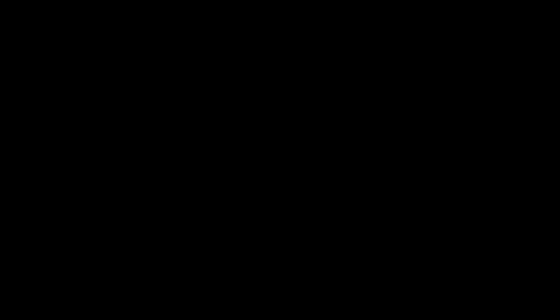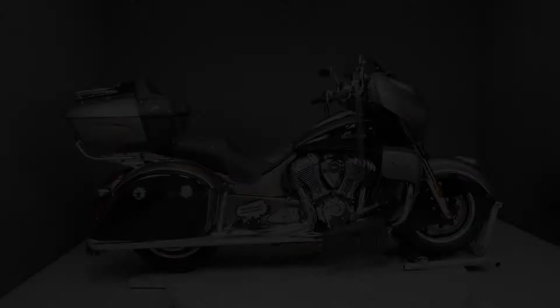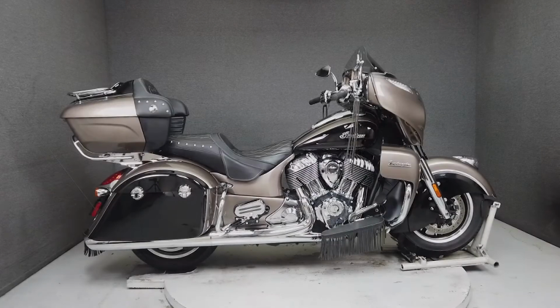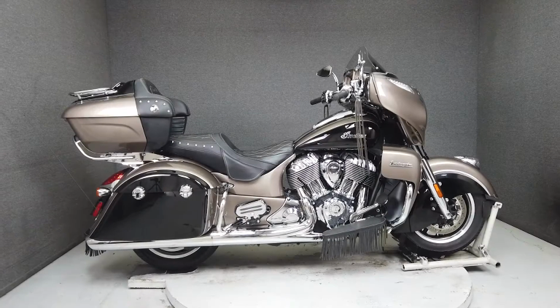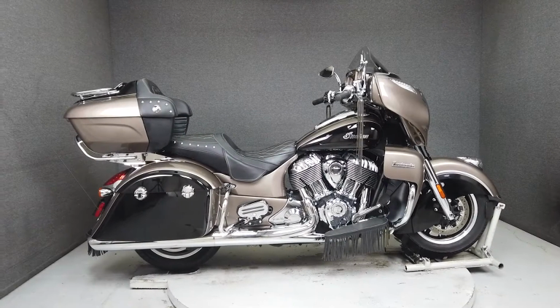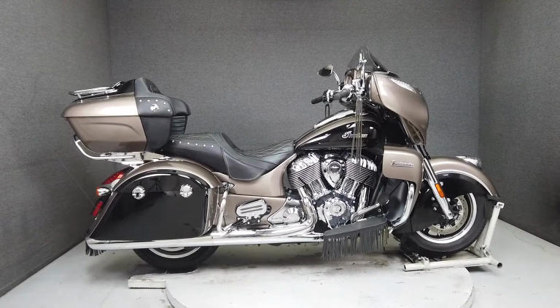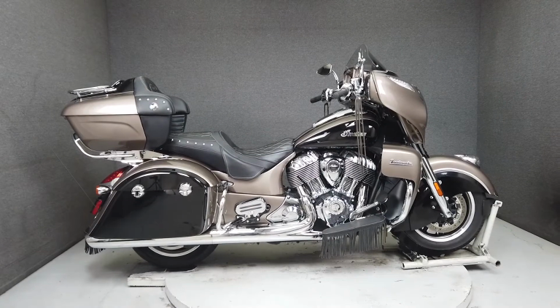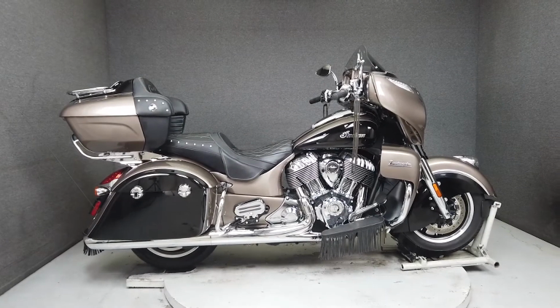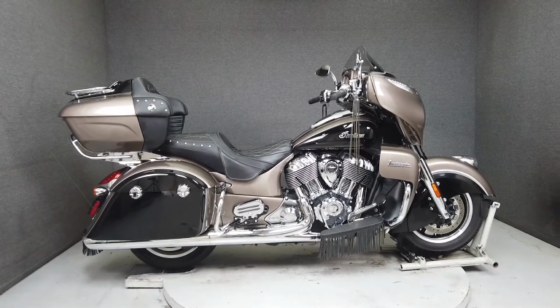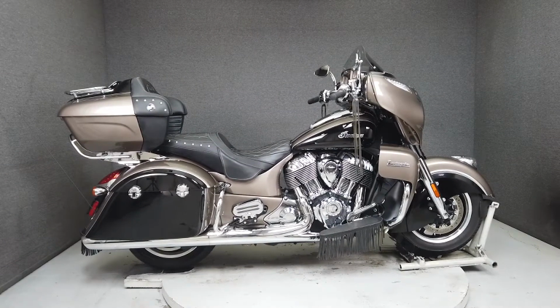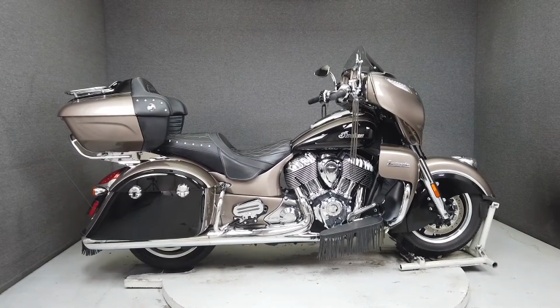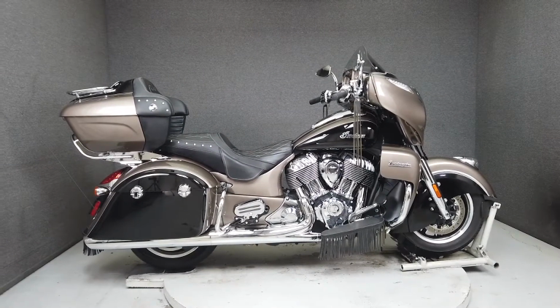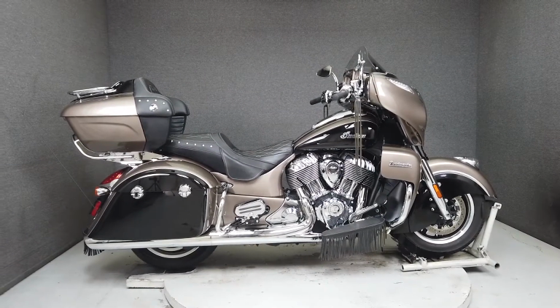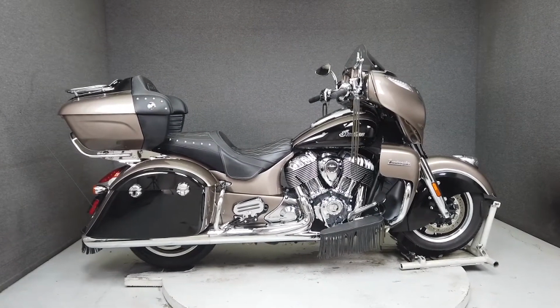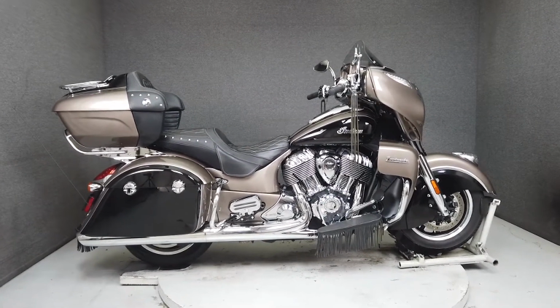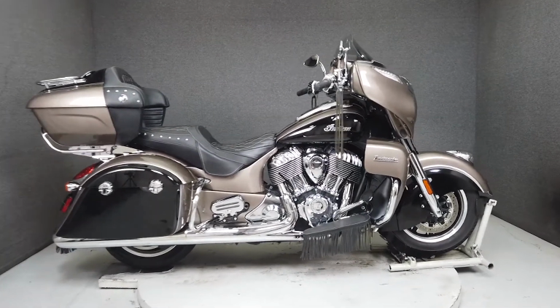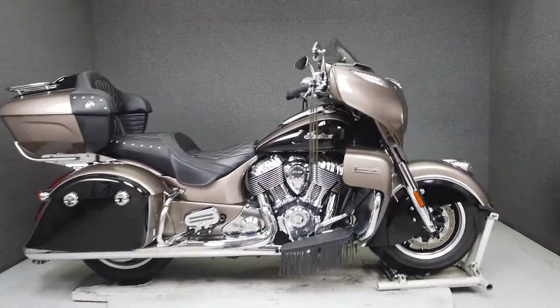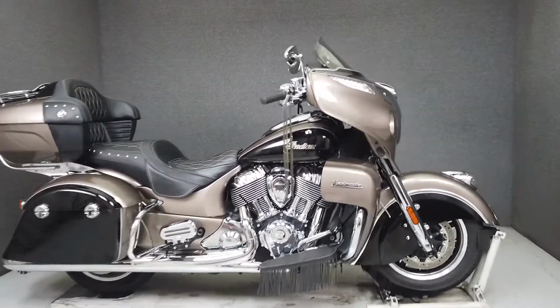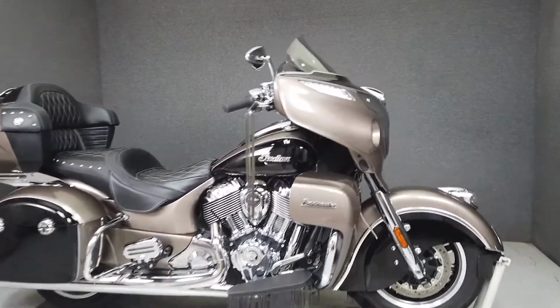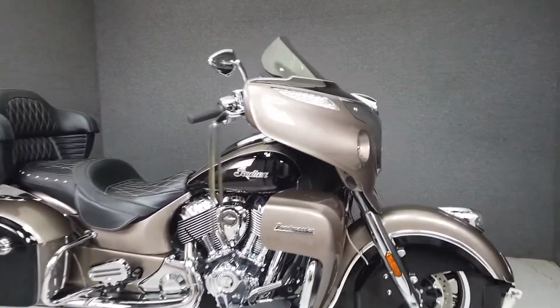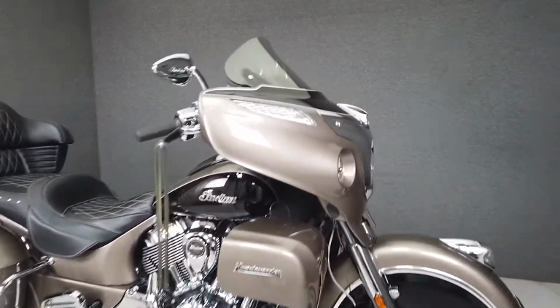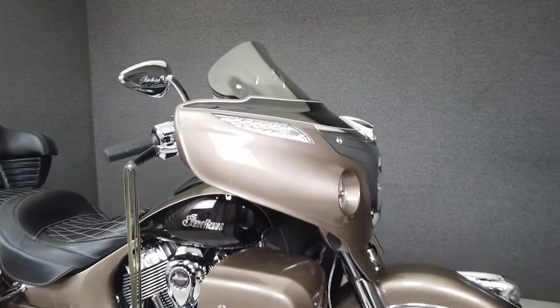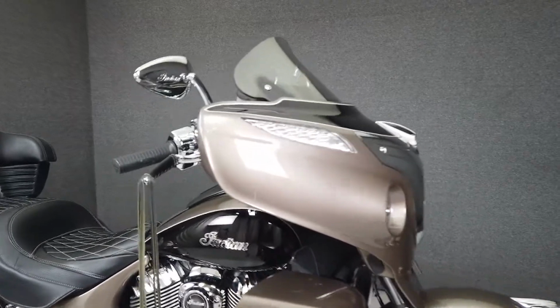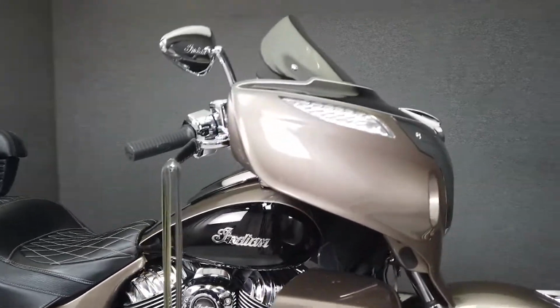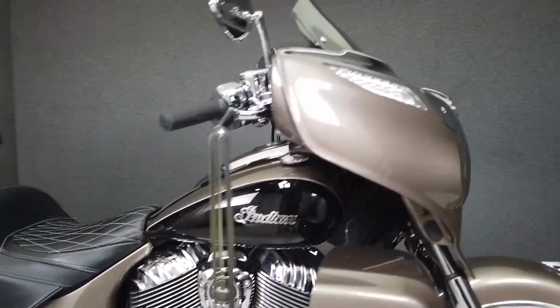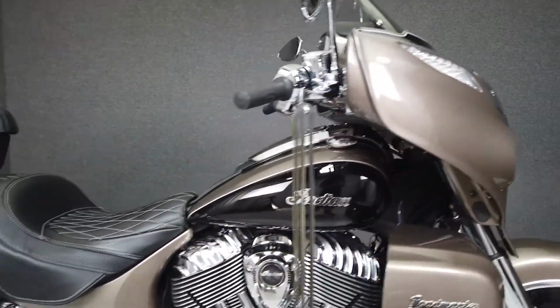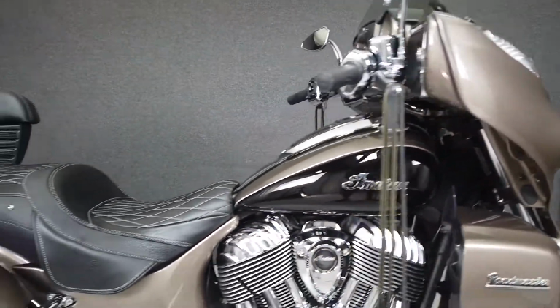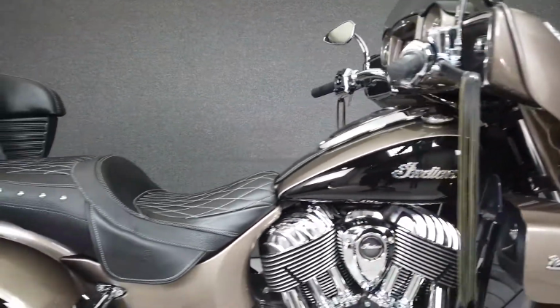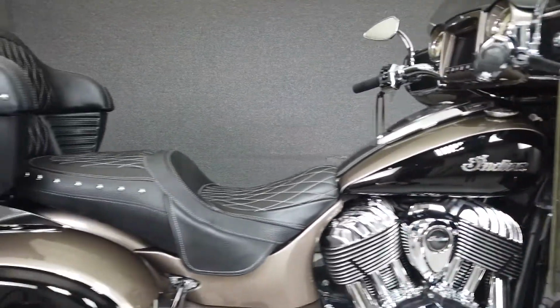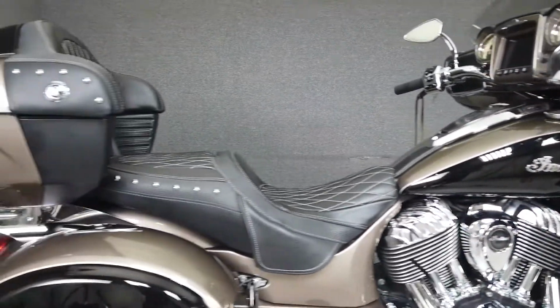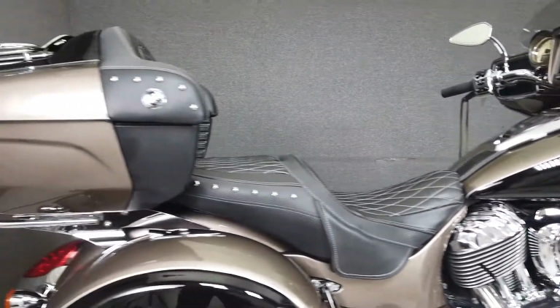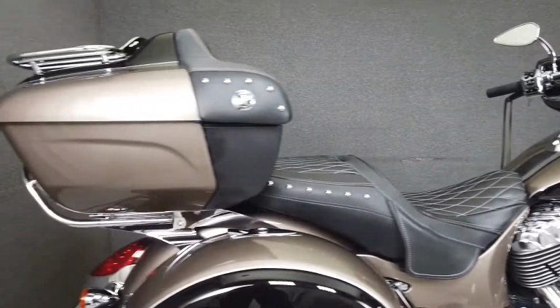Hey everyone, this is Keegan from National Power Sports. This 2018 Indian Roadmaster Classic with 18,295 miles passes New Hampshire State Inspection and runs well.